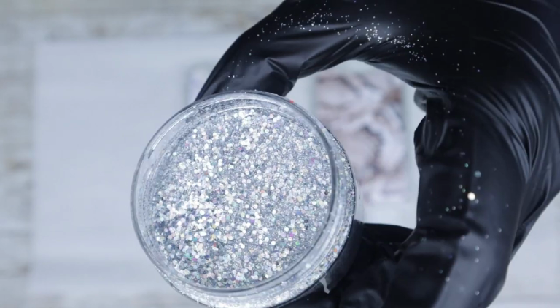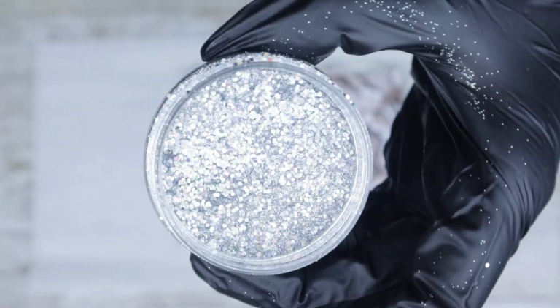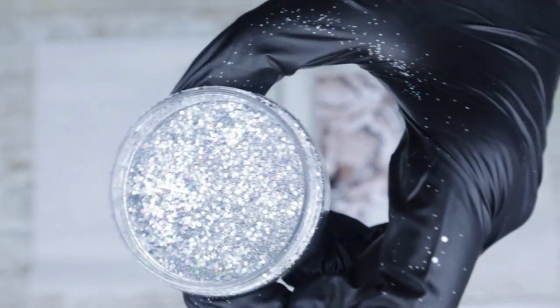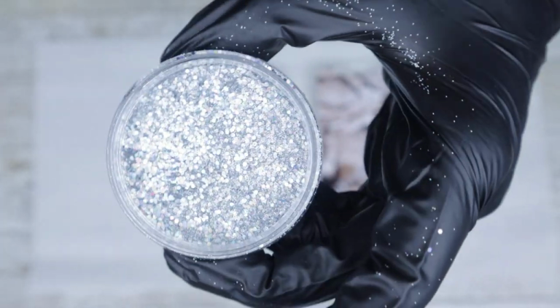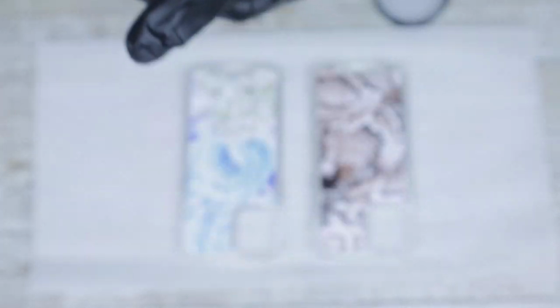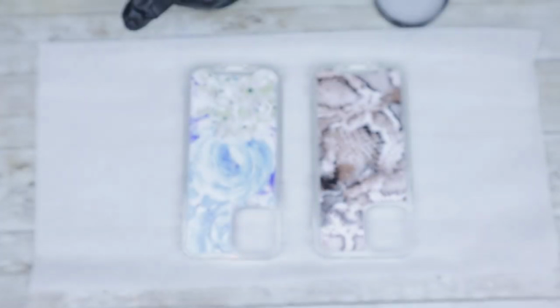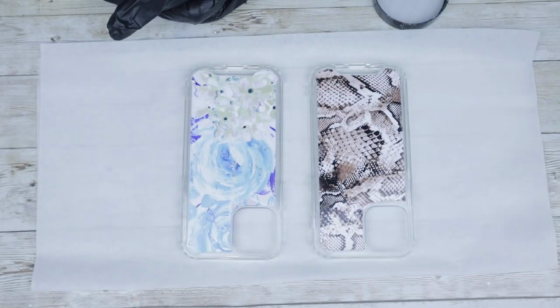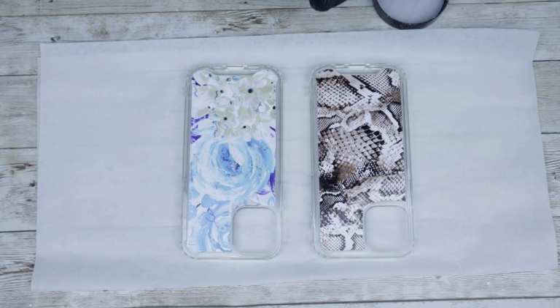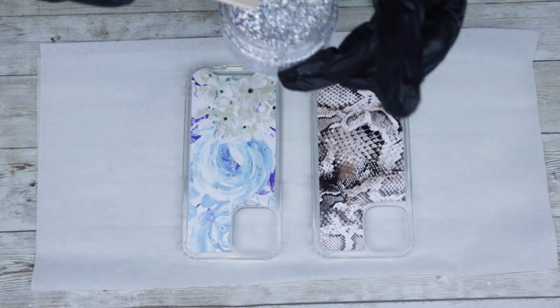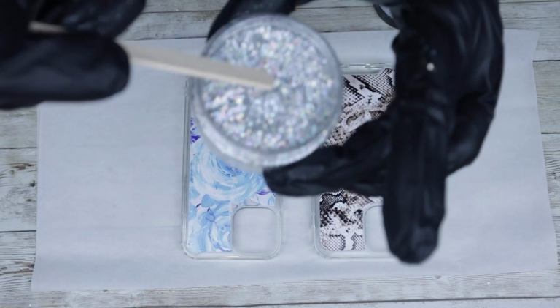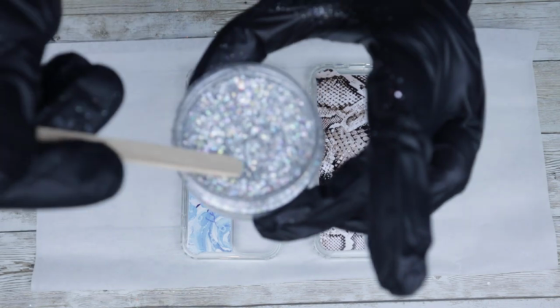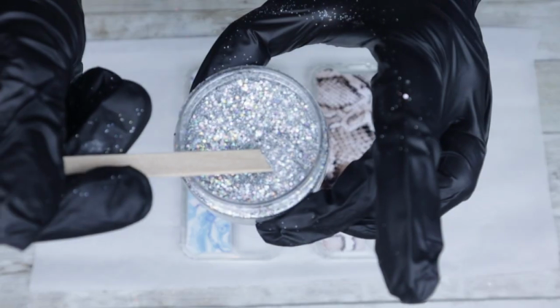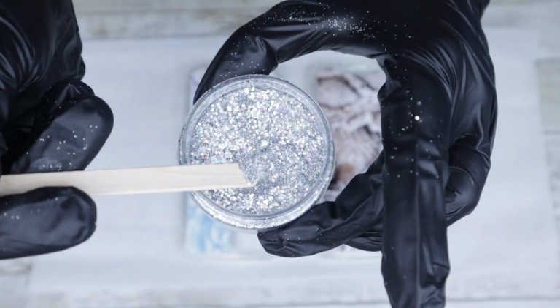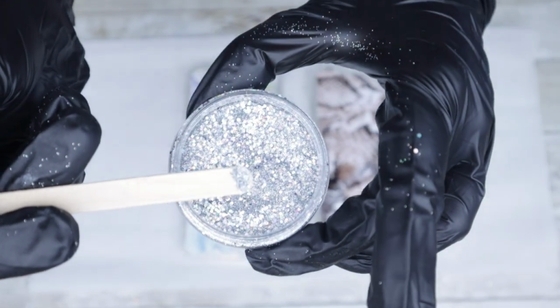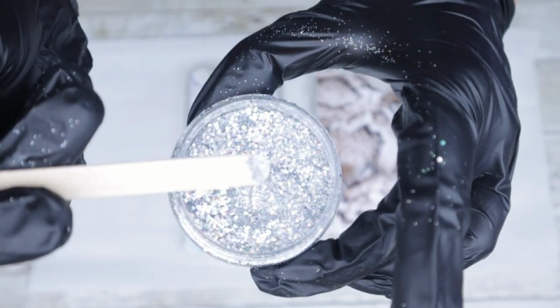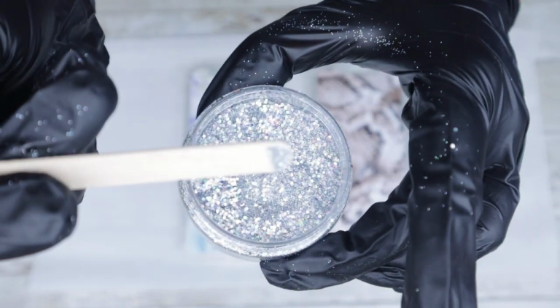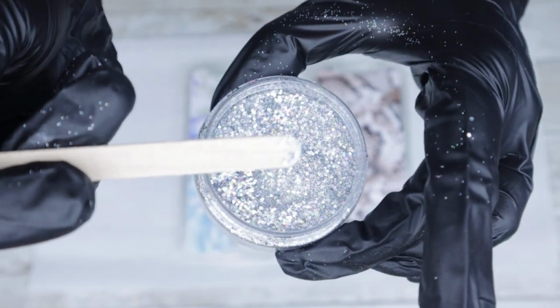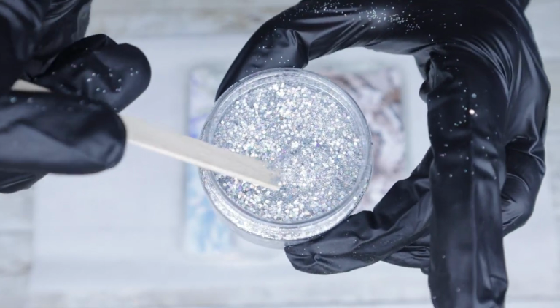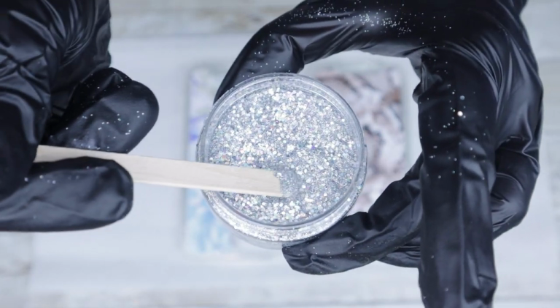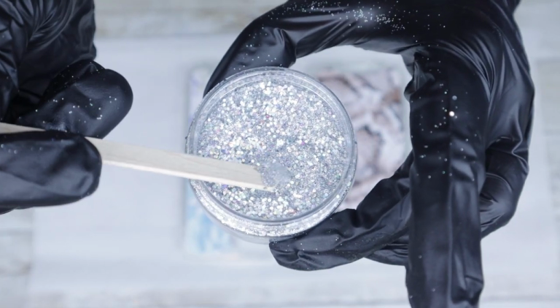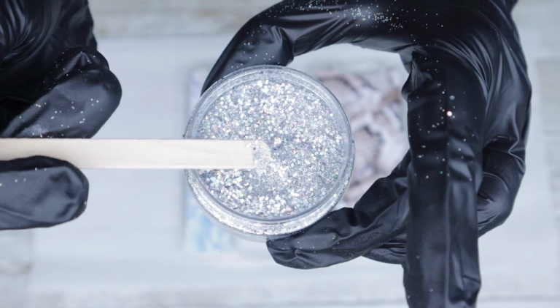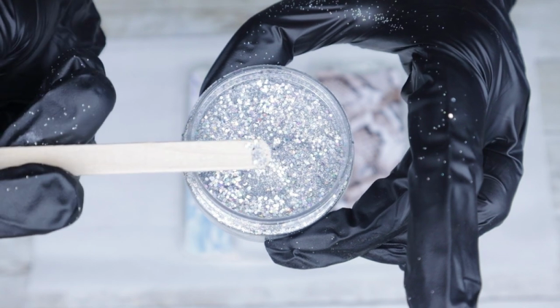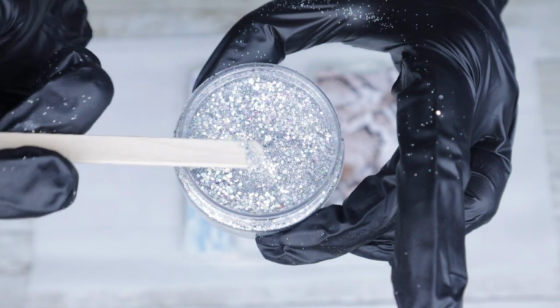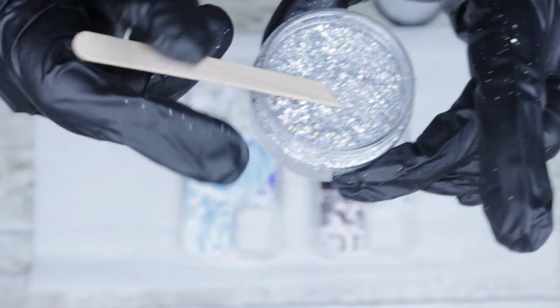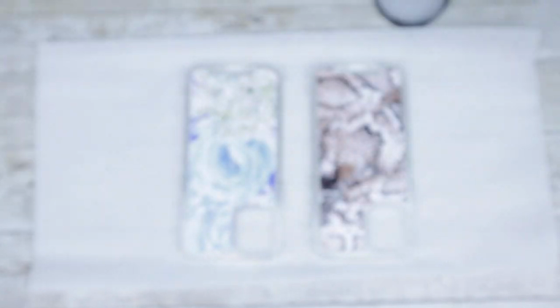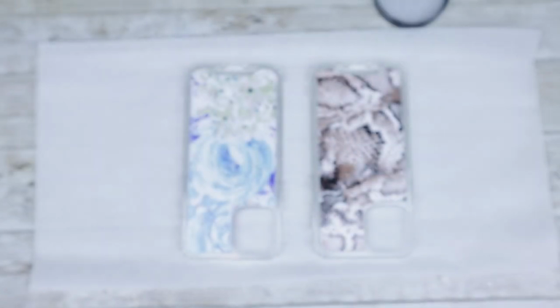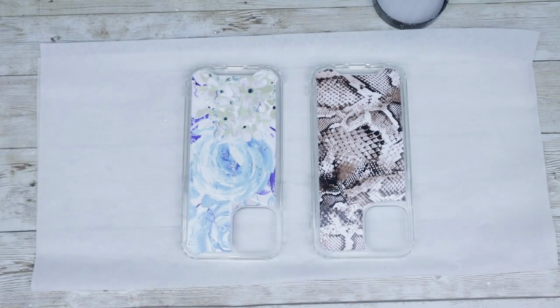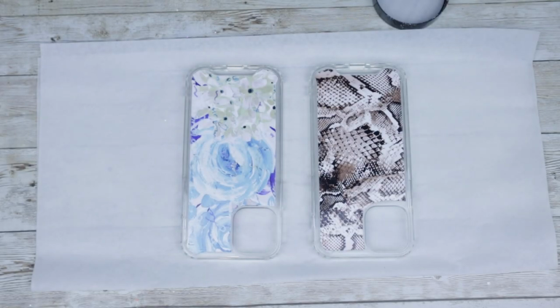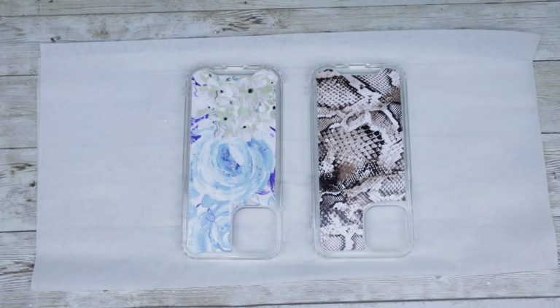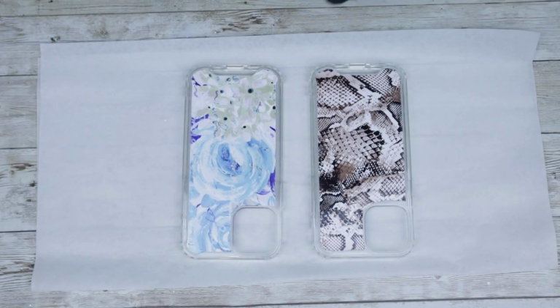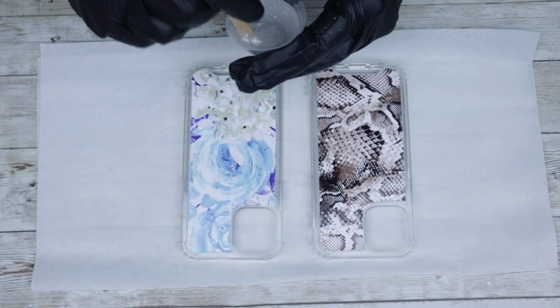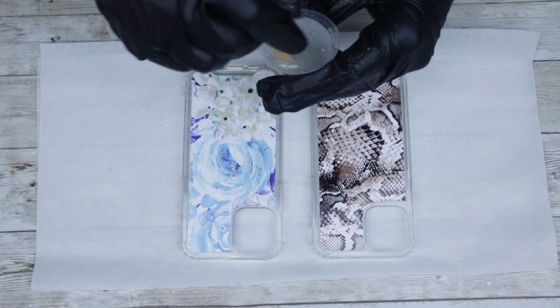It's absolutely stunning — this is my first time using it and I cannot wait to see what it's going to look like. When adding these additives into your epoxy, add a little bit at a time, because you can always add more but you cannot take it away.